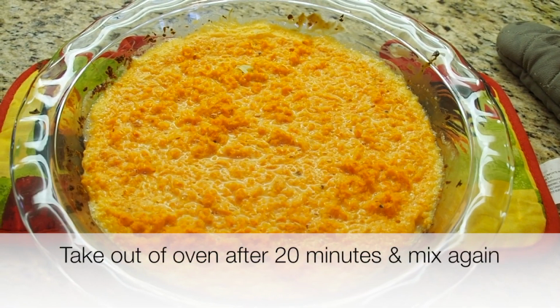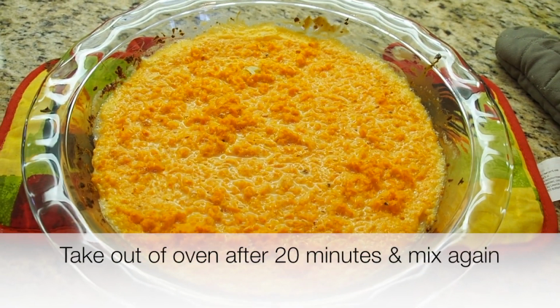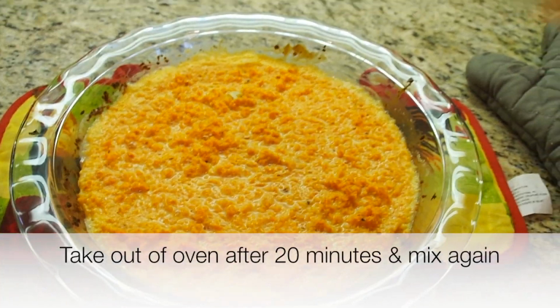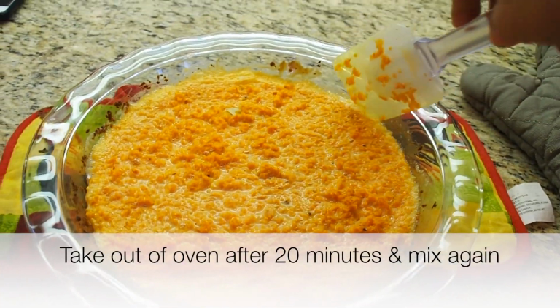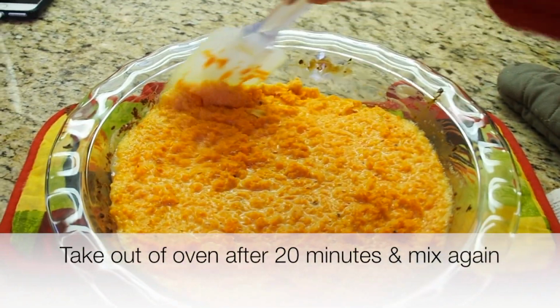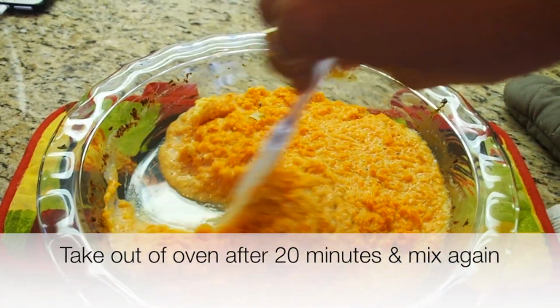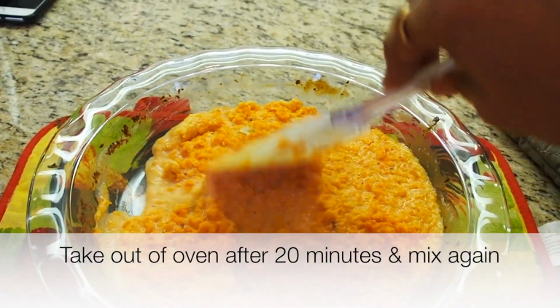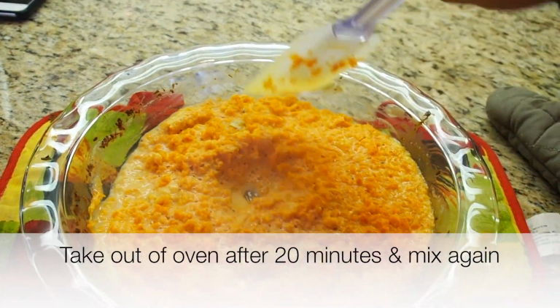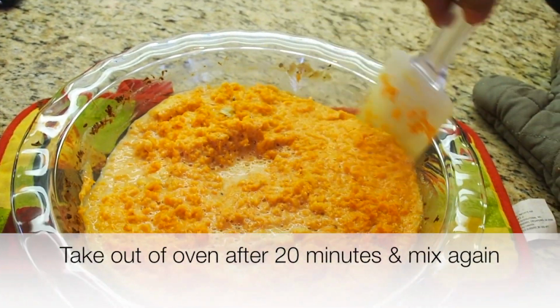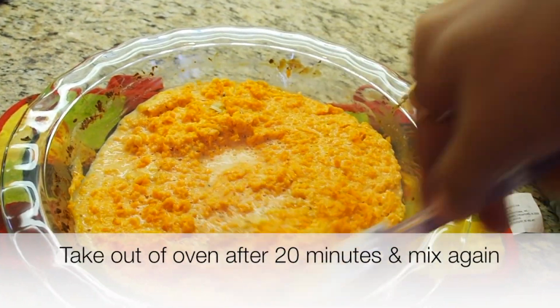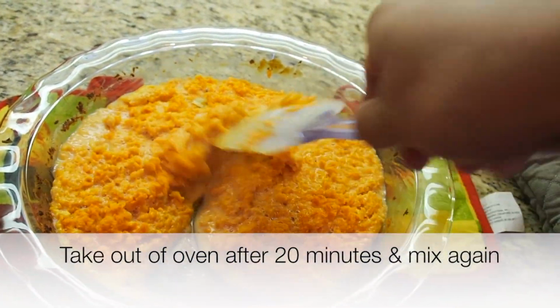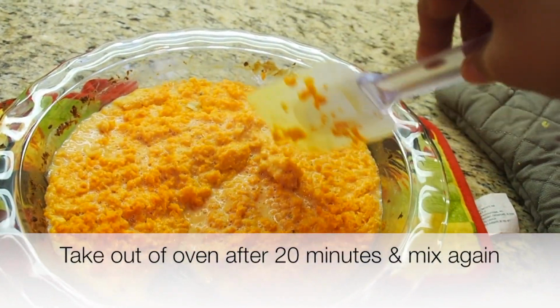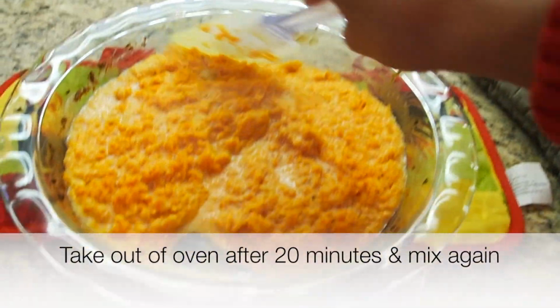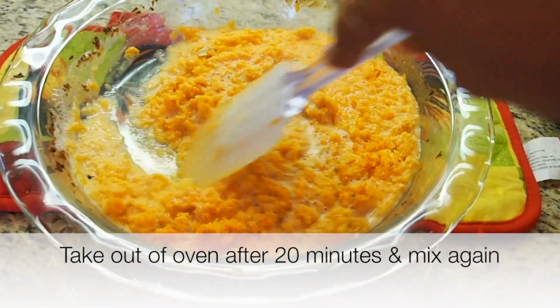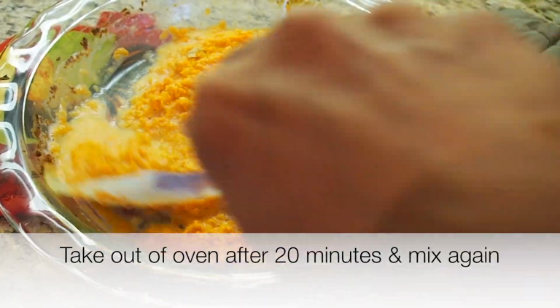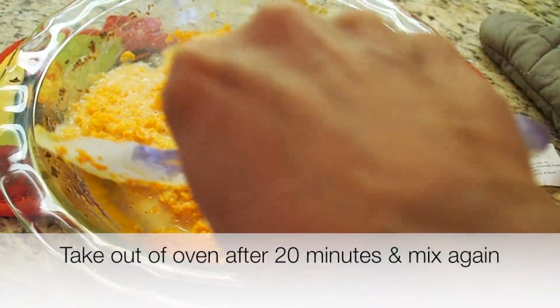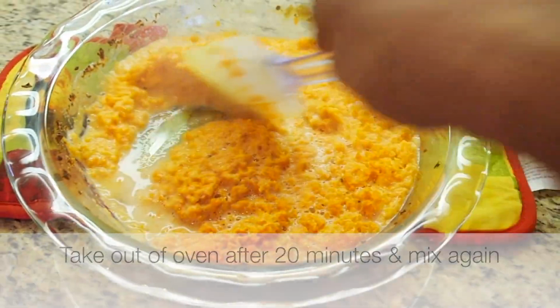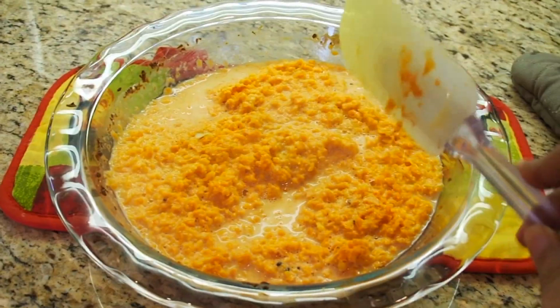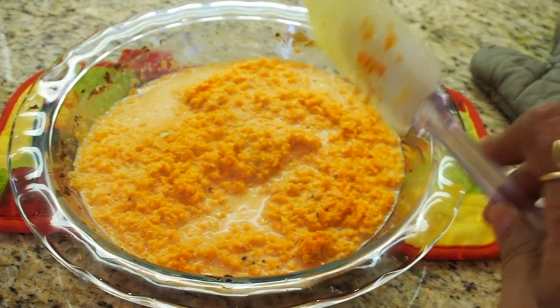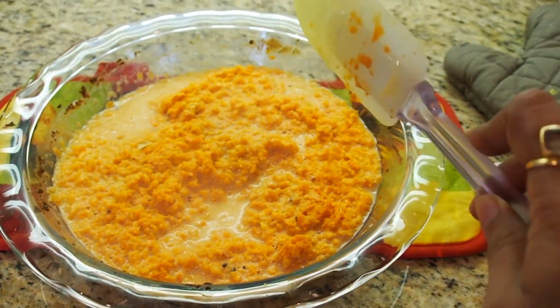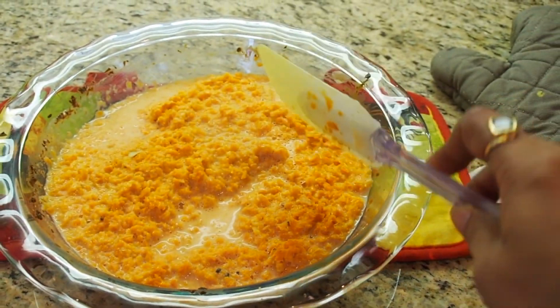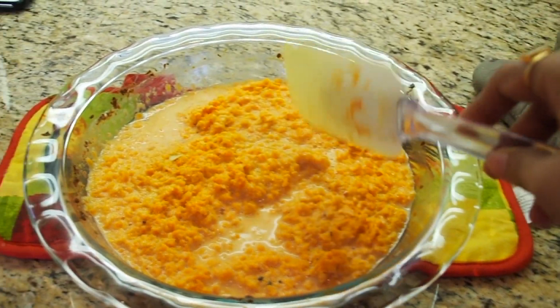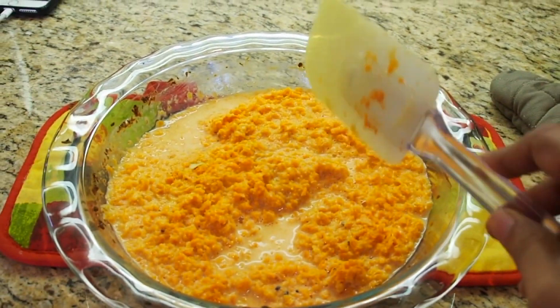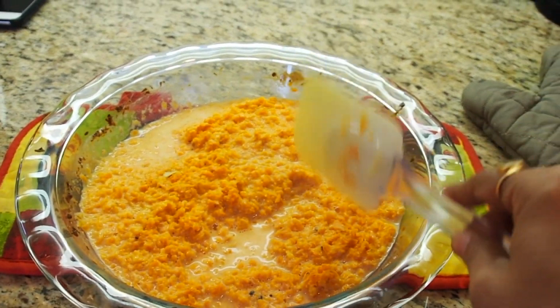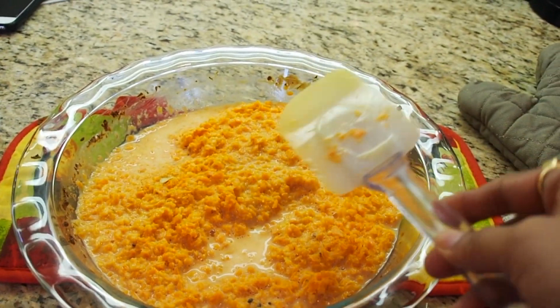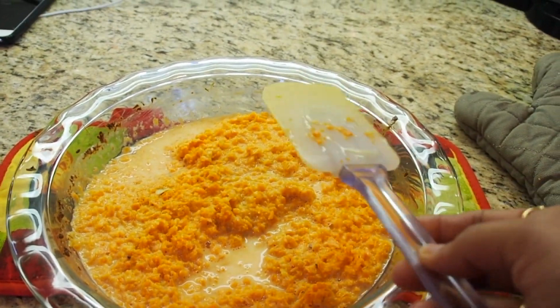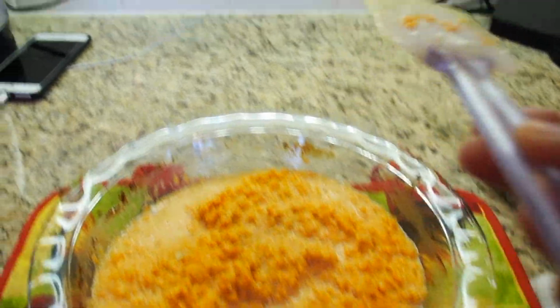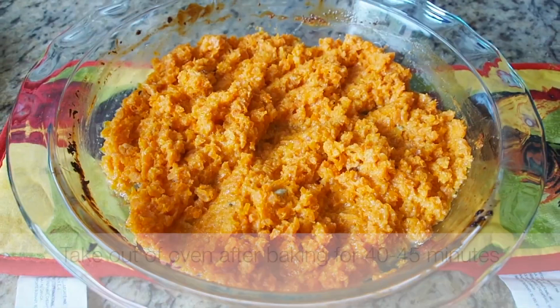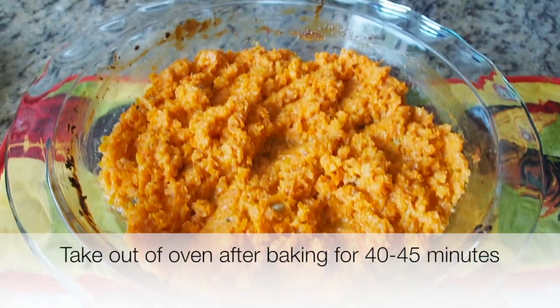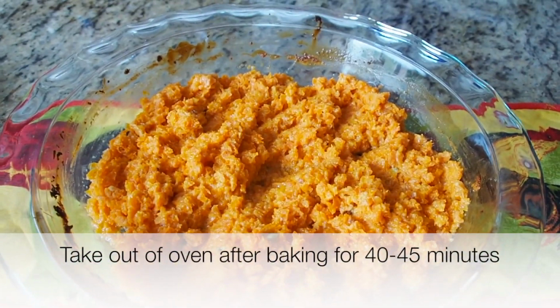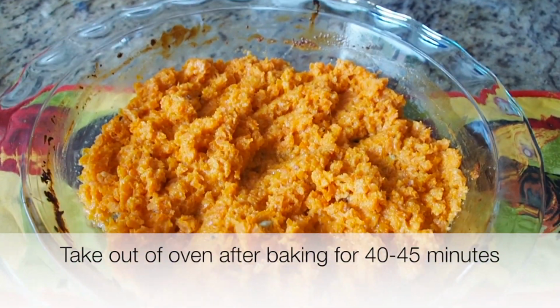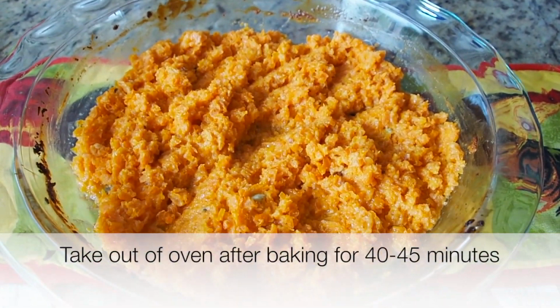At the end of 20 minutes I'm just going to stir the sides a little bit. As you see, it still looks liquidy. I'm going to put this back in the oven for another 20 to 25 minutes.